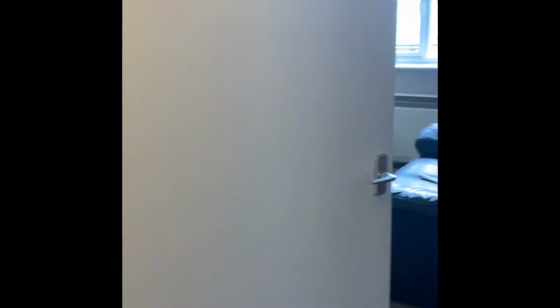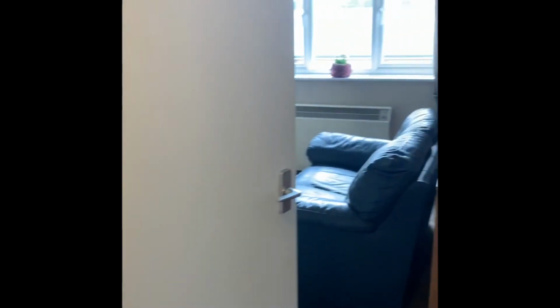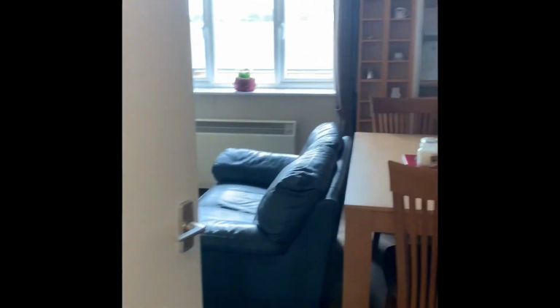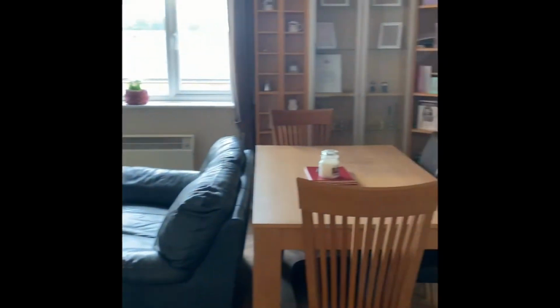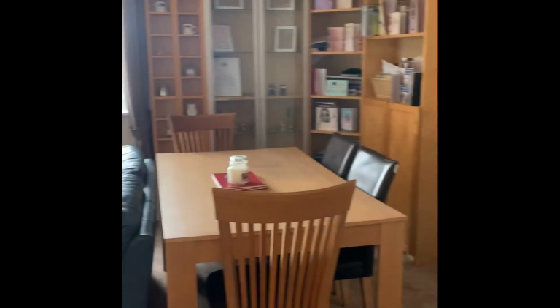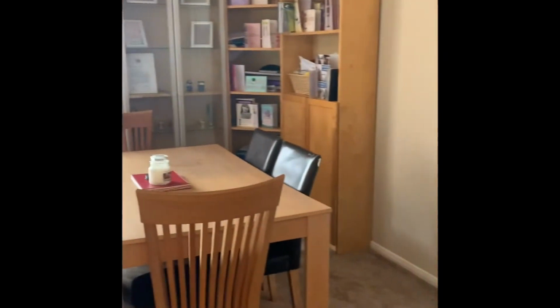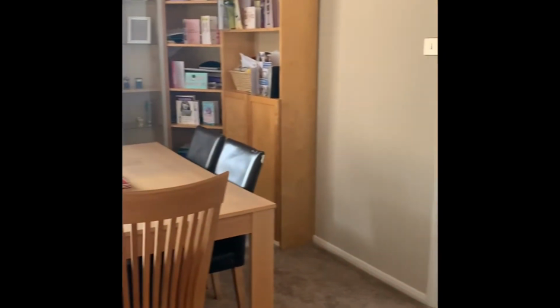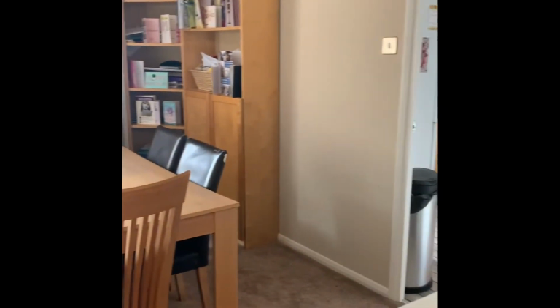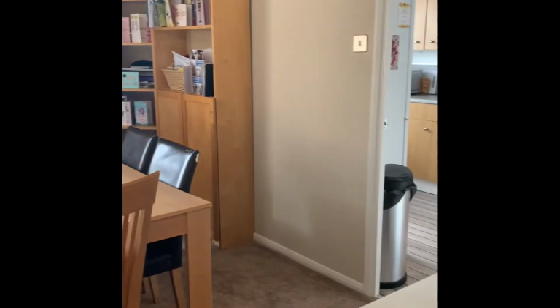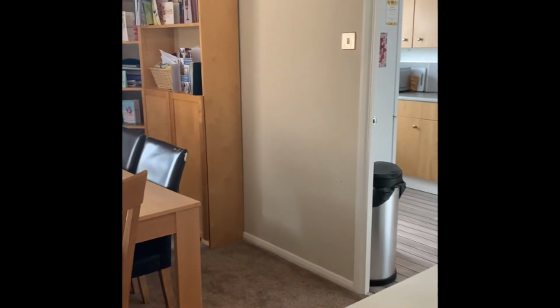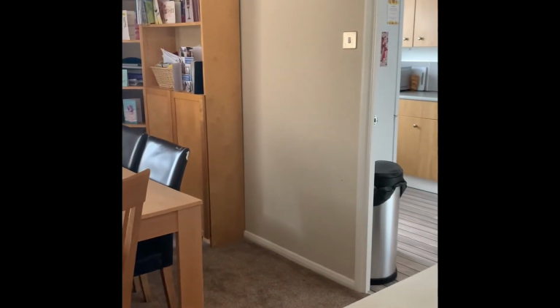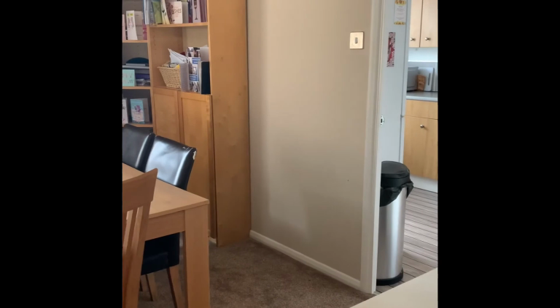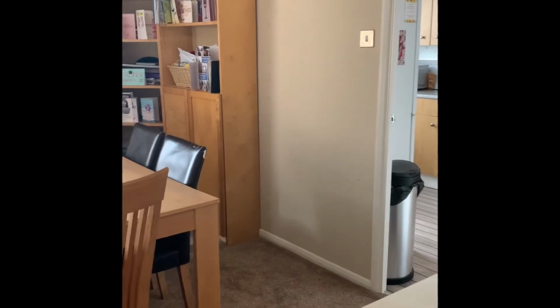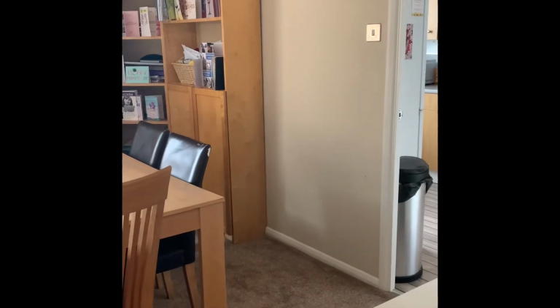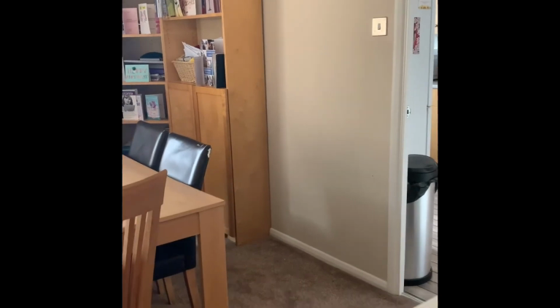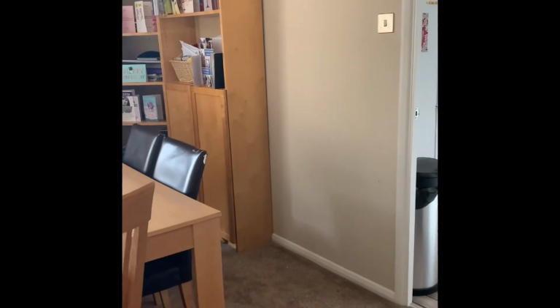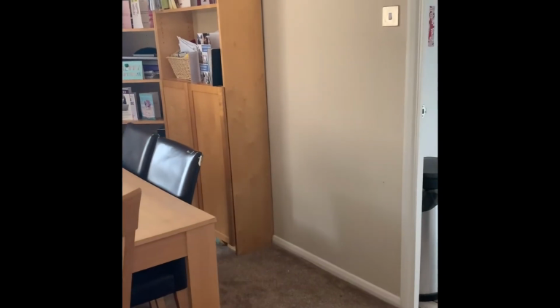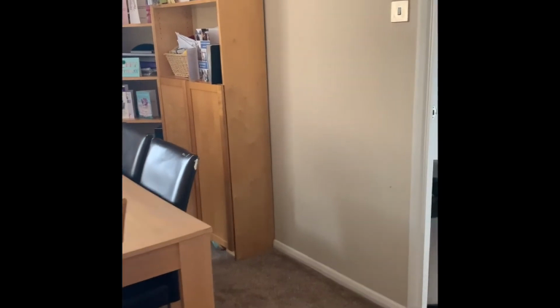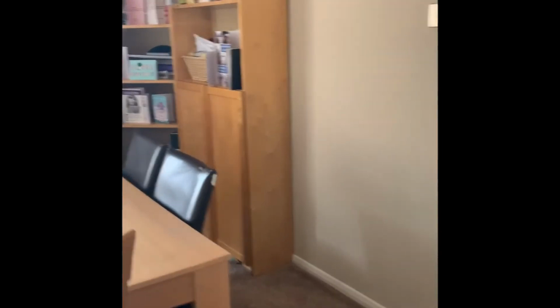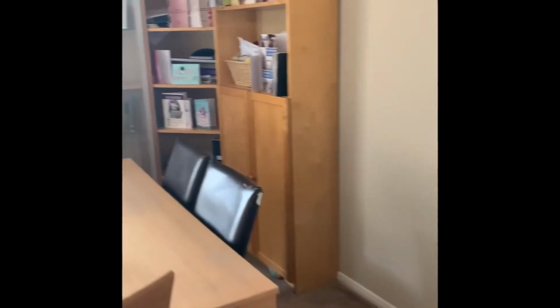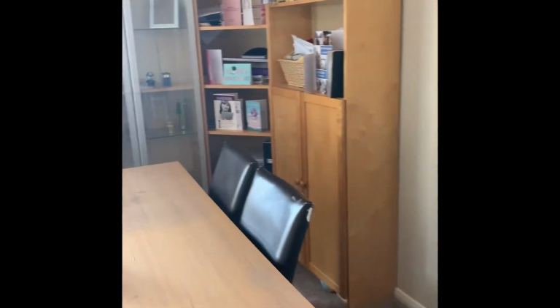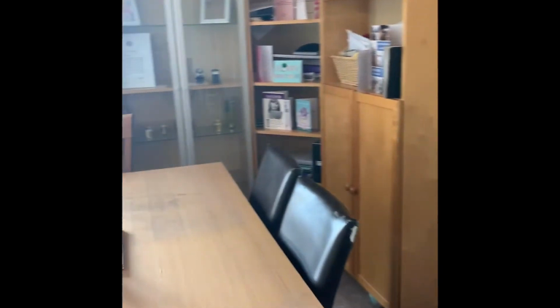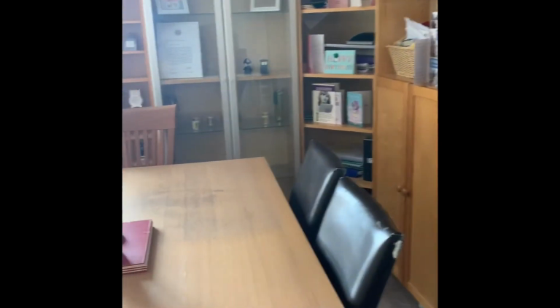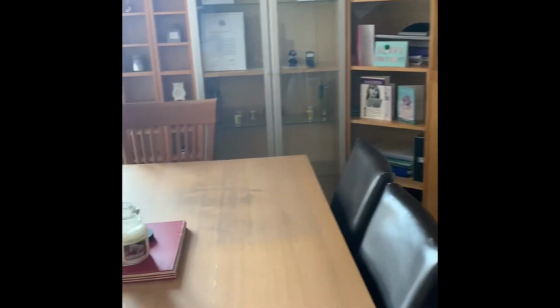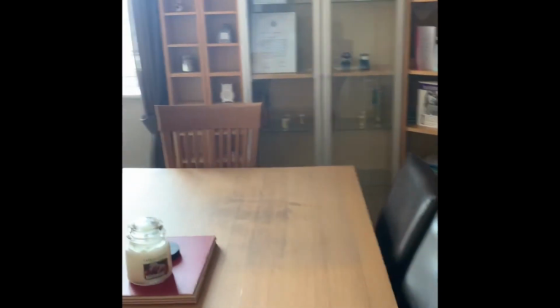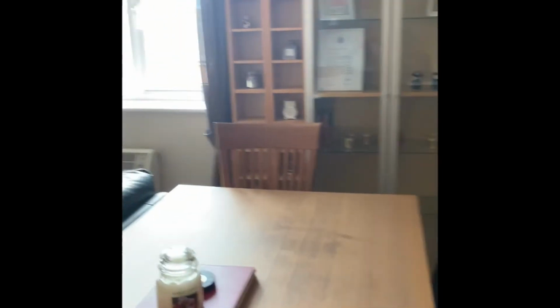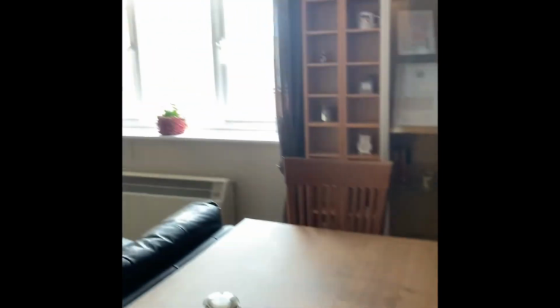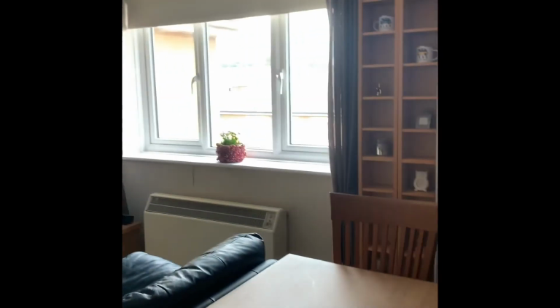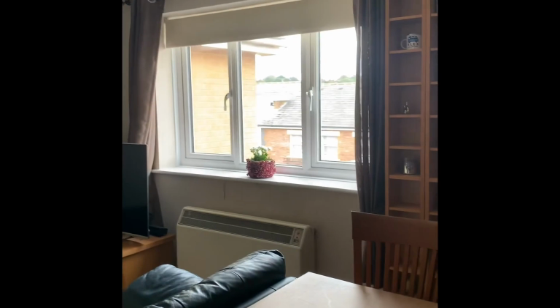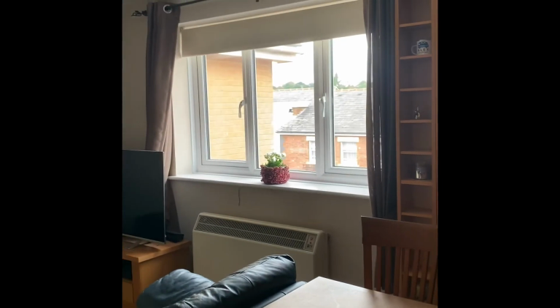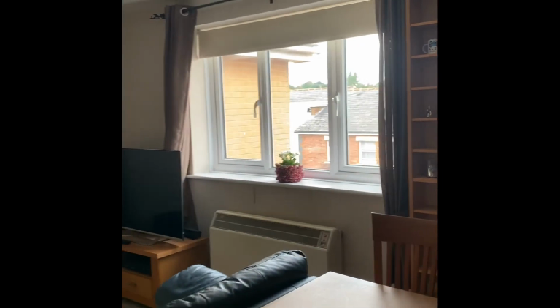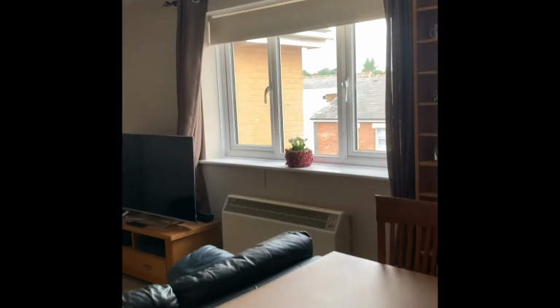It's got a good sized open living space, plus a dining area, with a front aspect double glazed window.